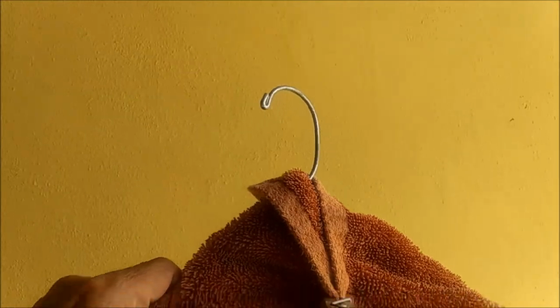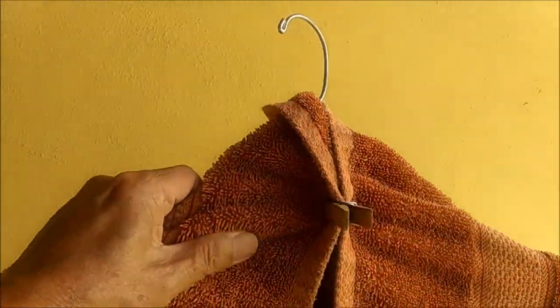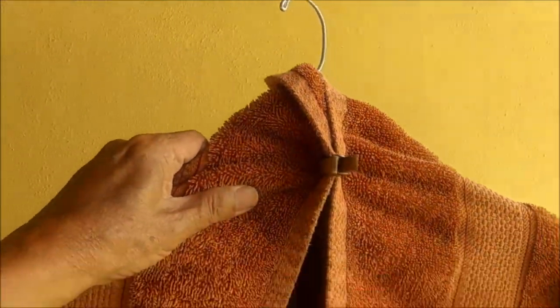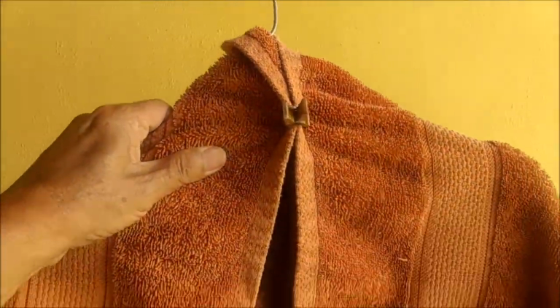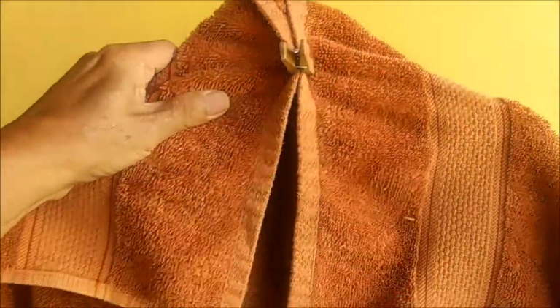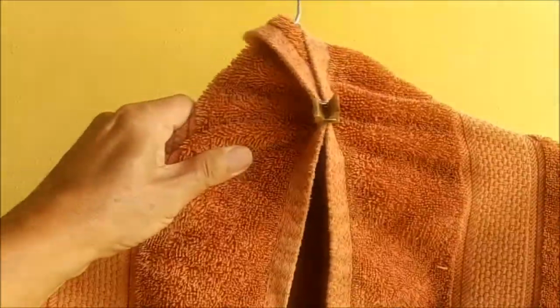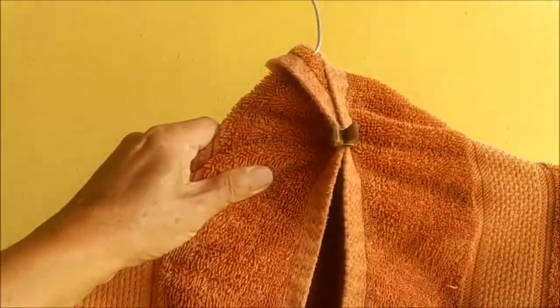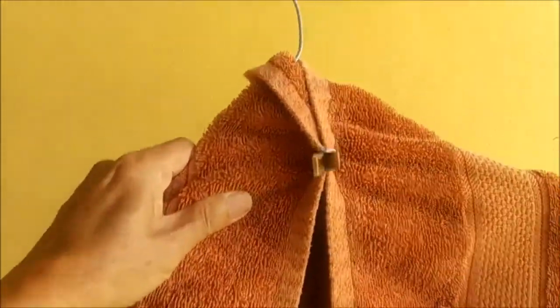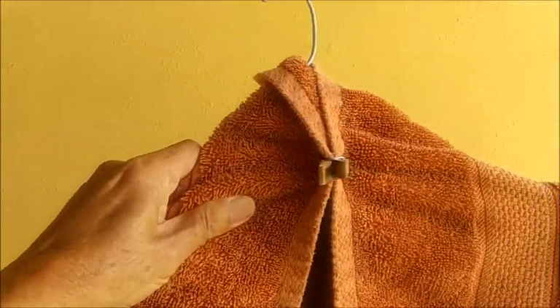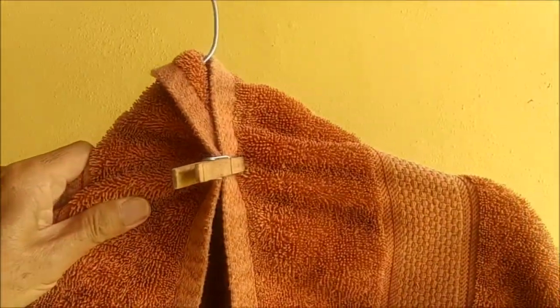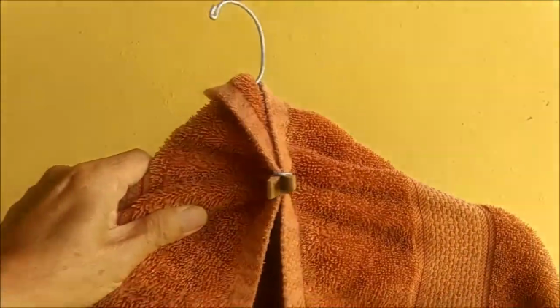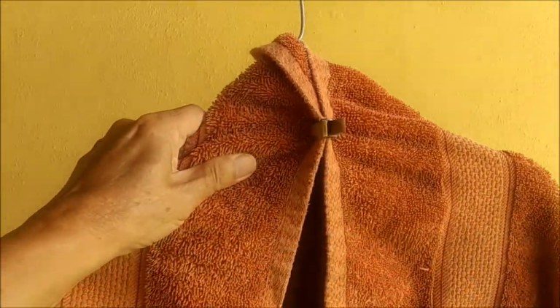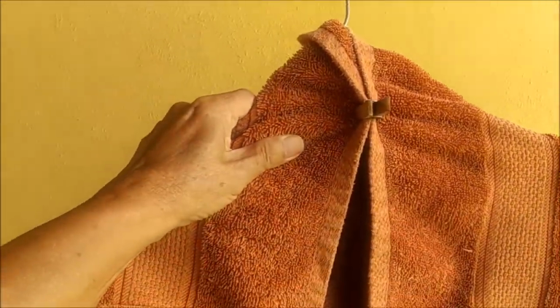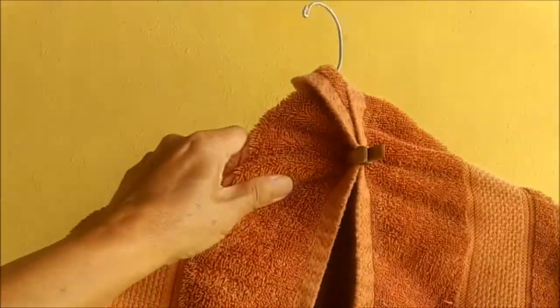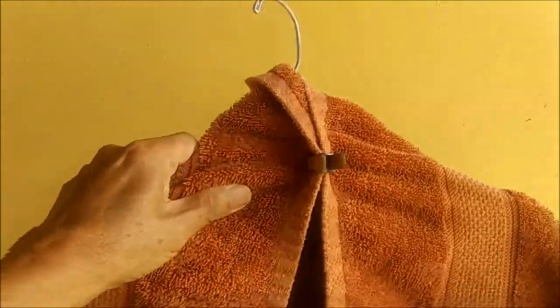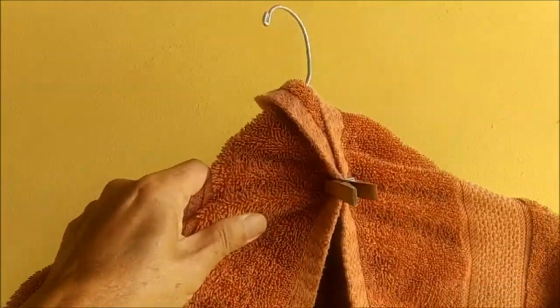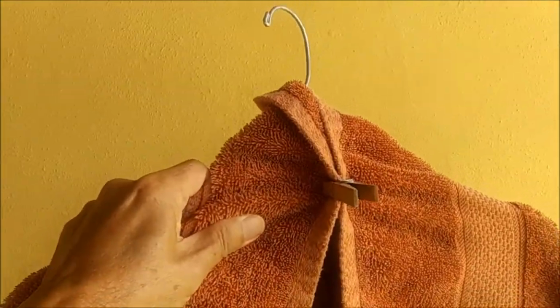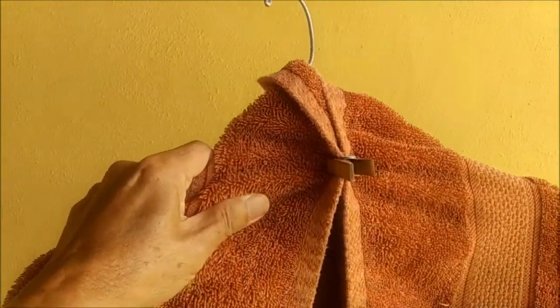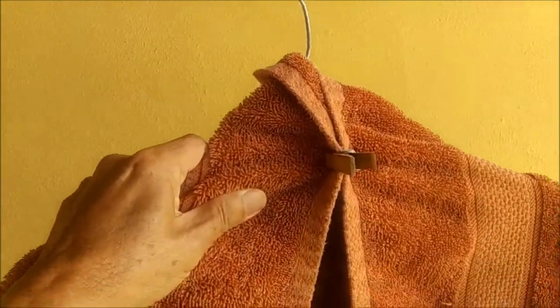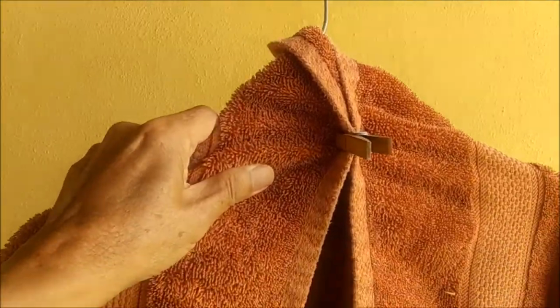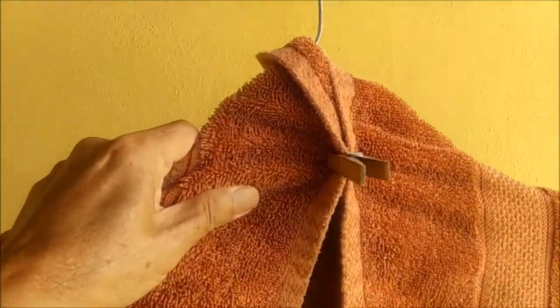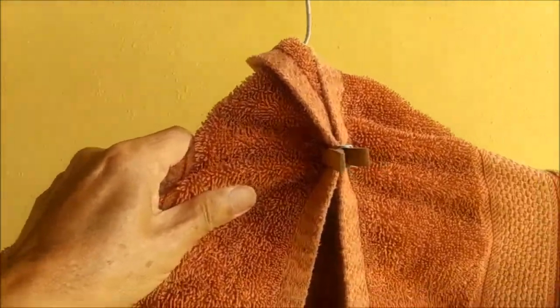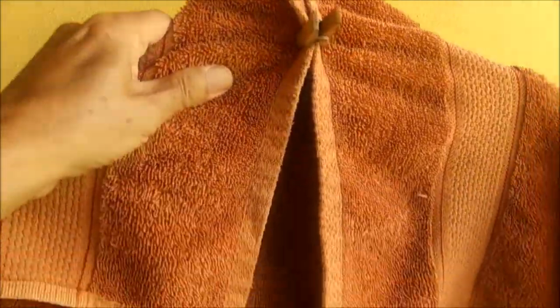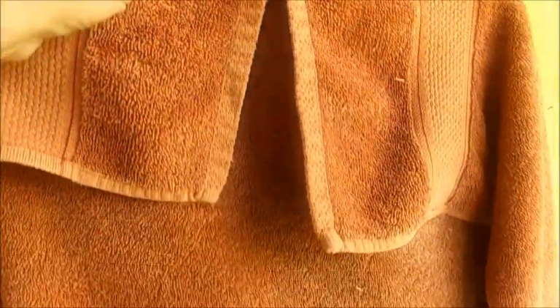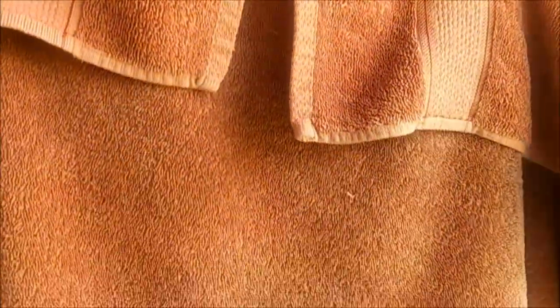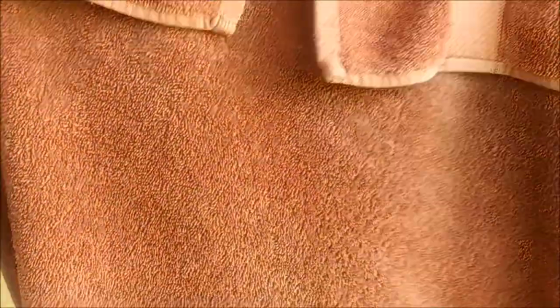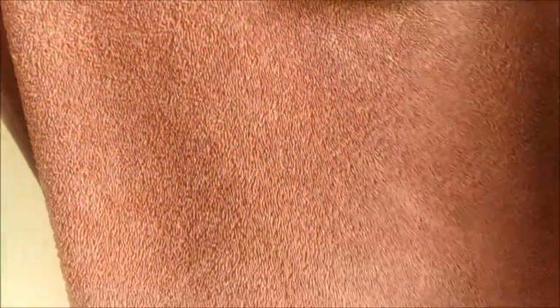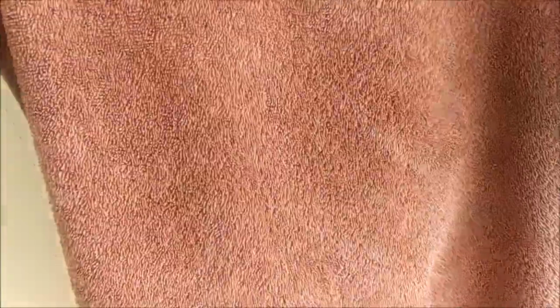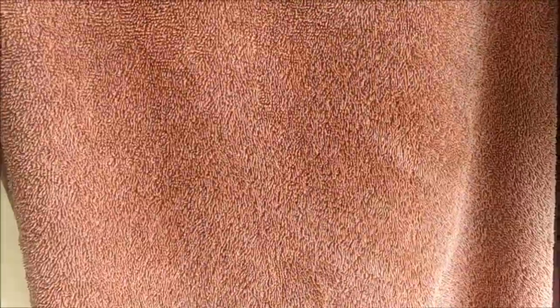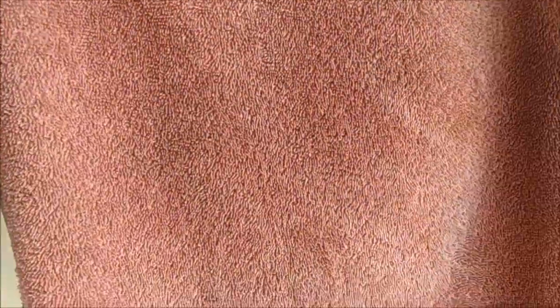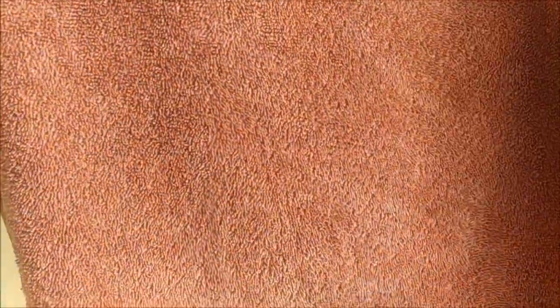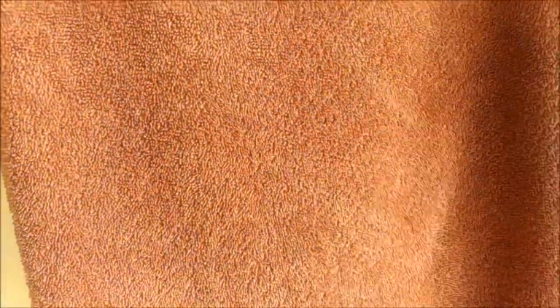Take that hanger, drape the towel over the shoulders of the hanger, and use a clothespin to hold it together. Now you can hang that towel out to dry.